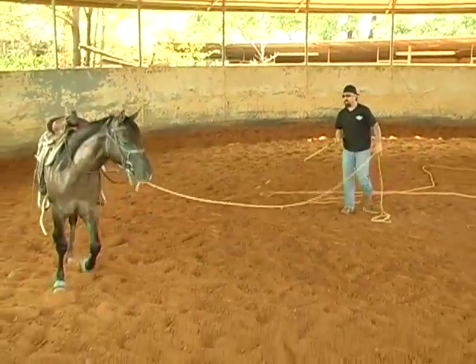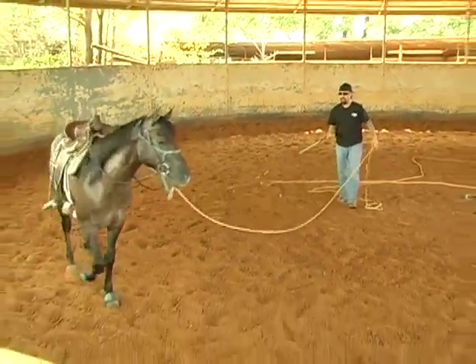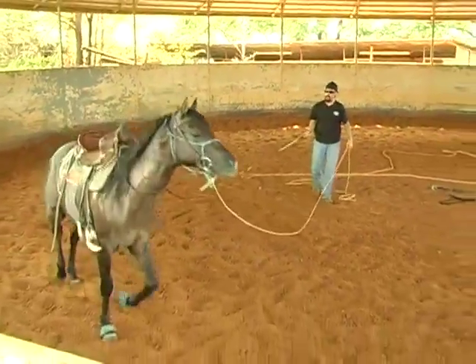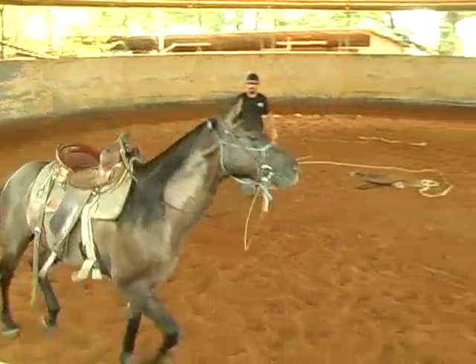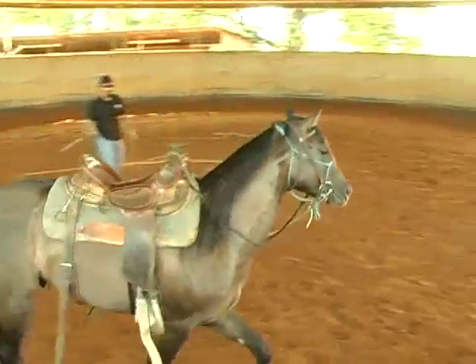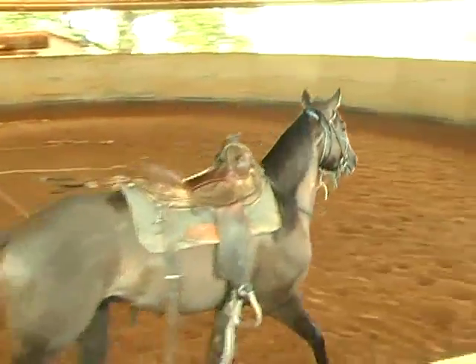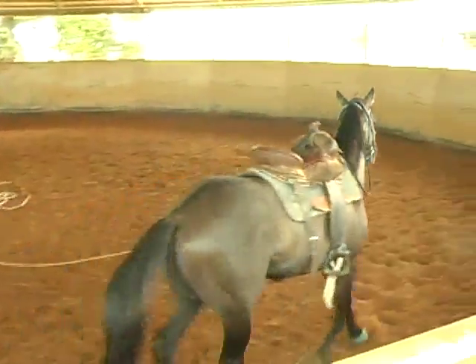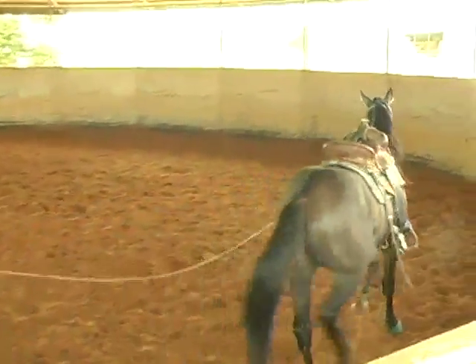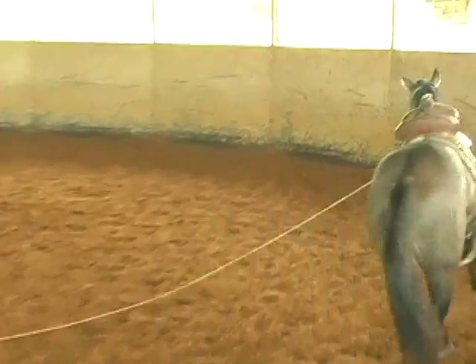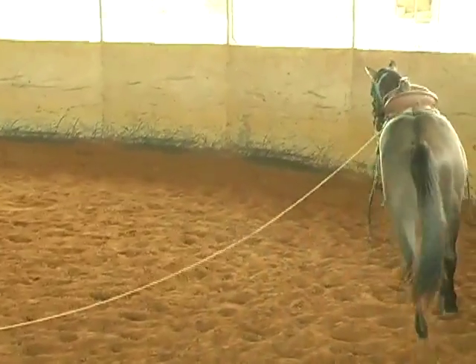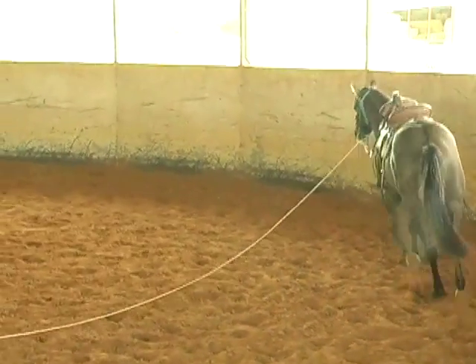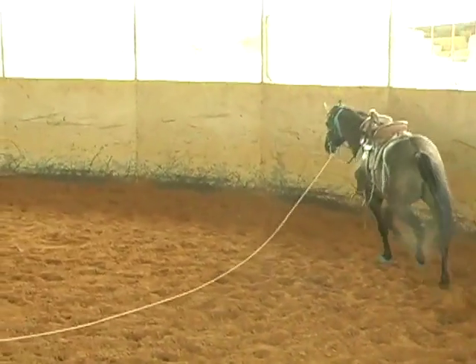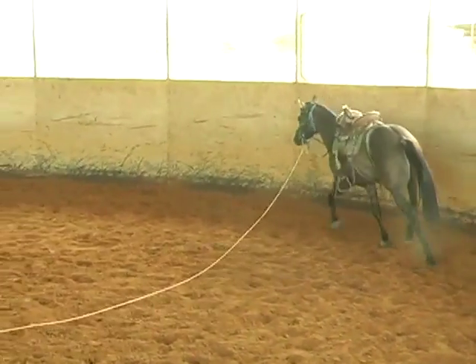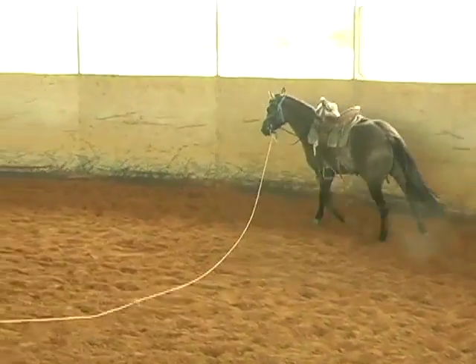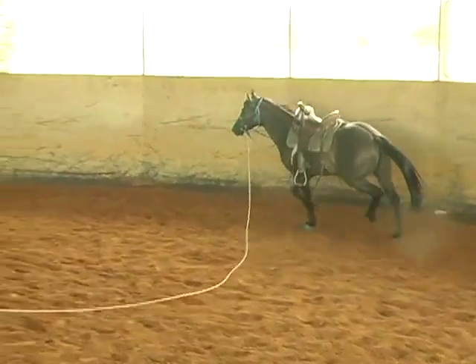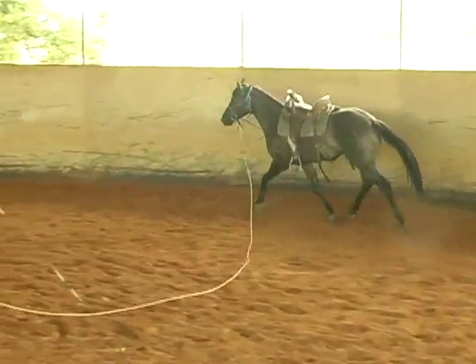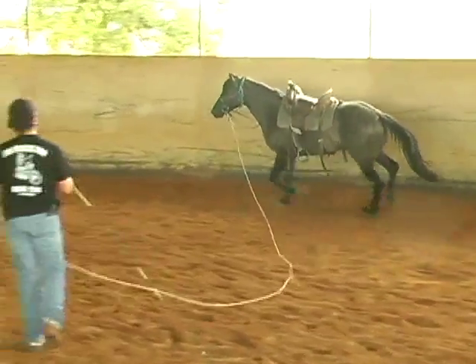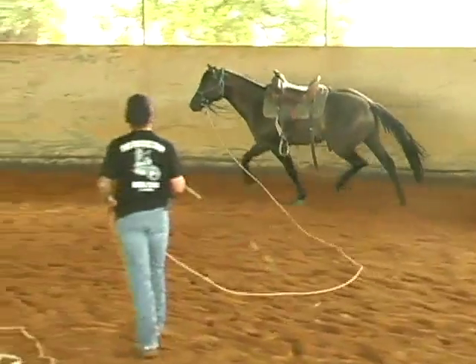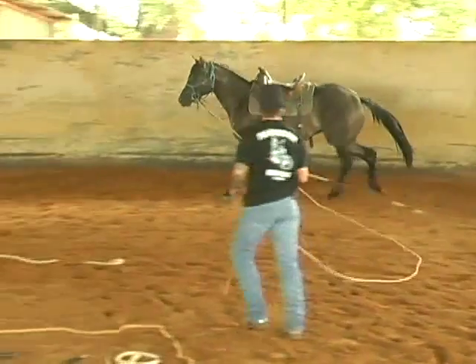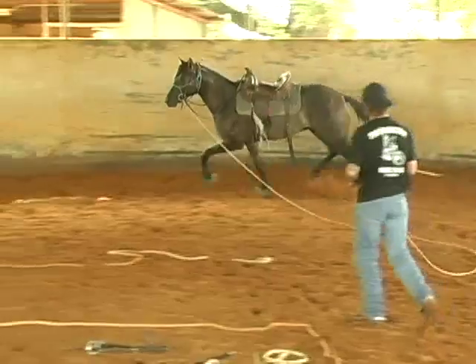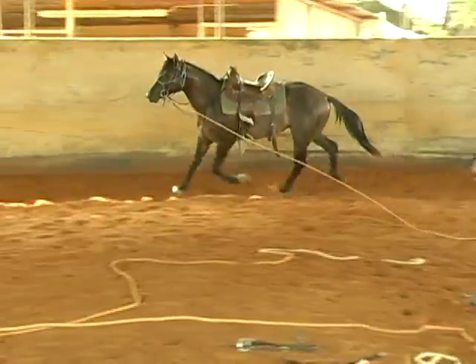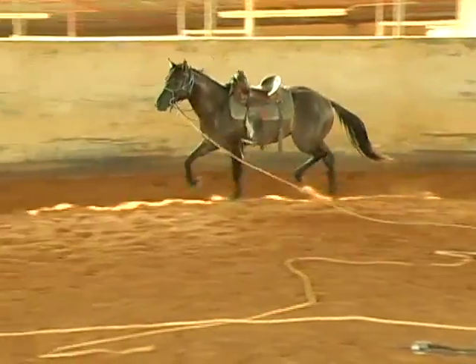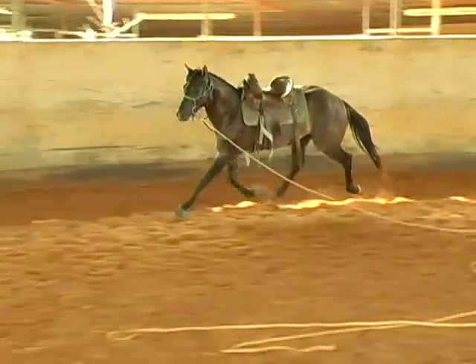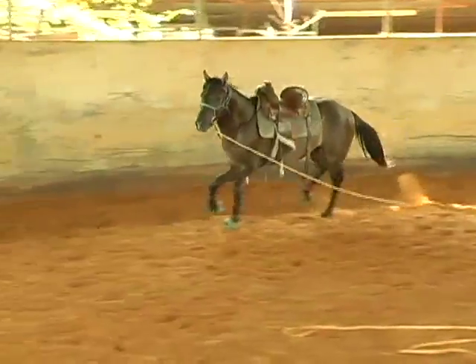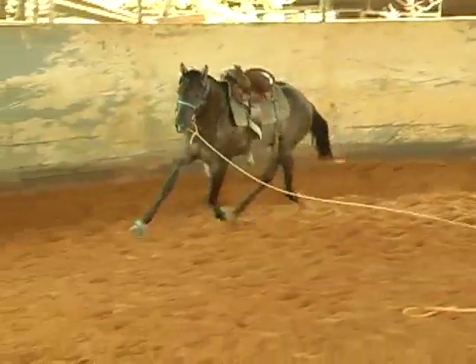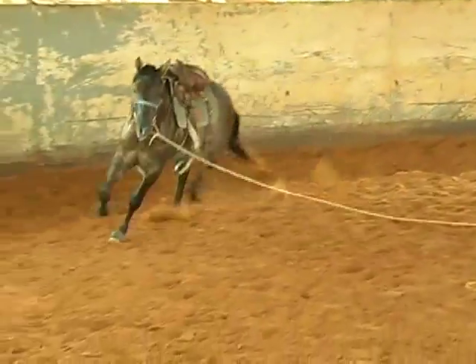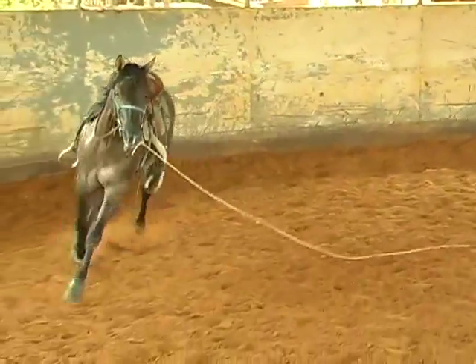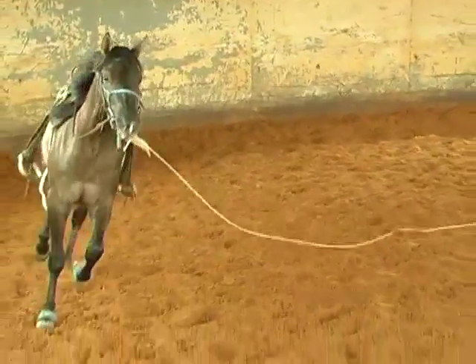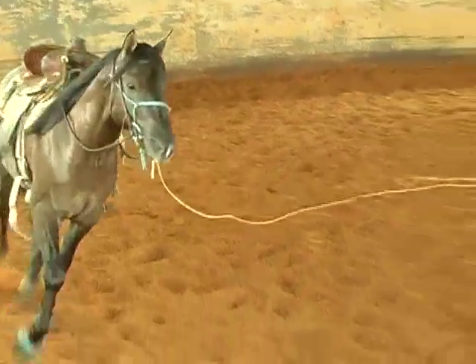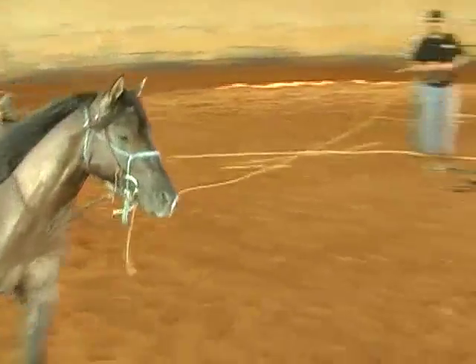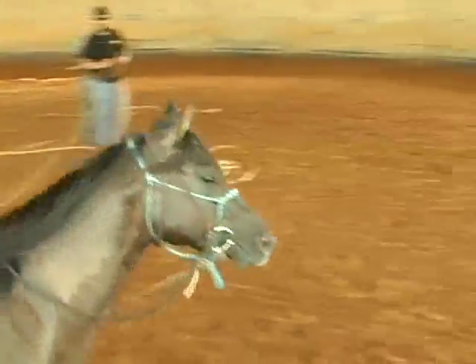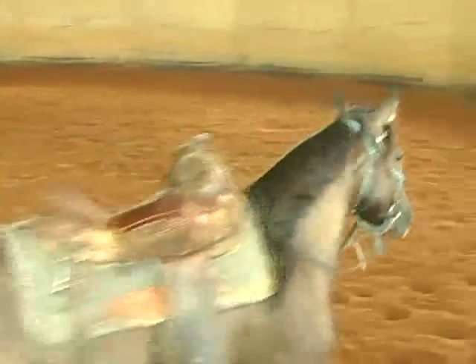So I'll just get him moving around here. I got that back cinch pulled up — we'll see if he jumps around a little bit or if he's gotten pretty used to that back cinch.